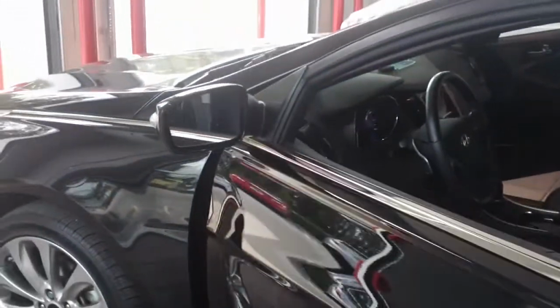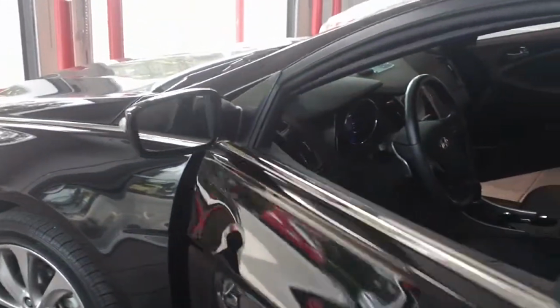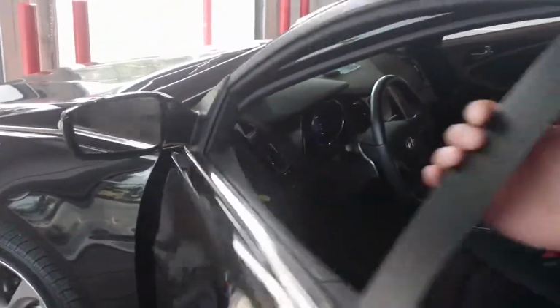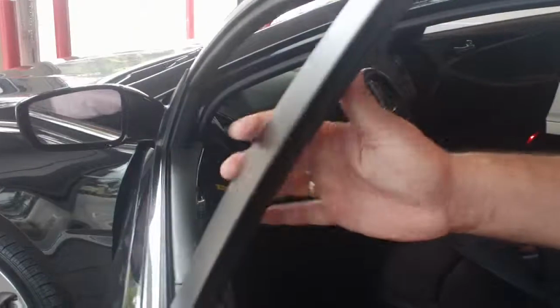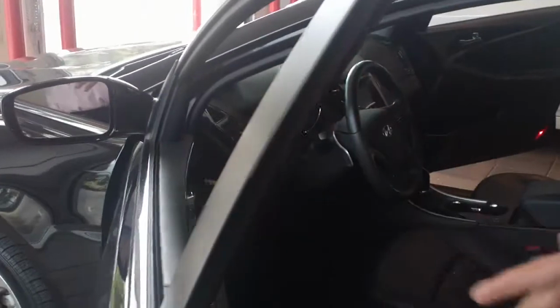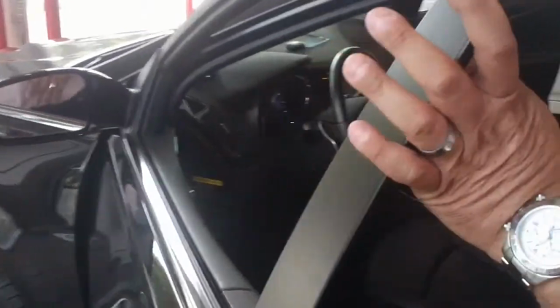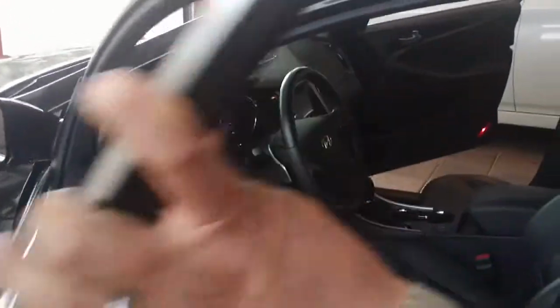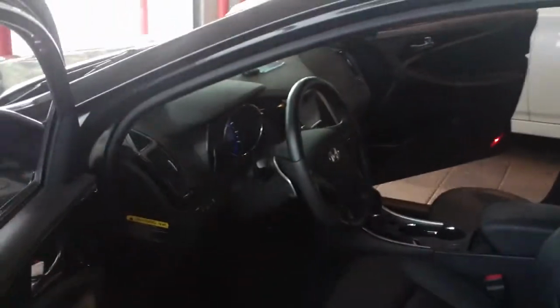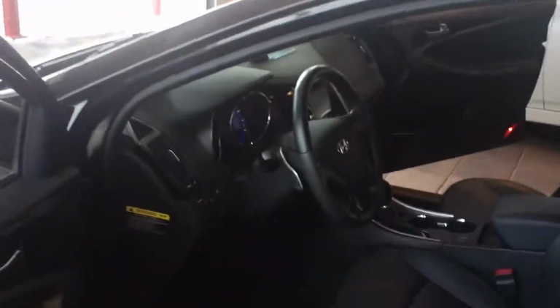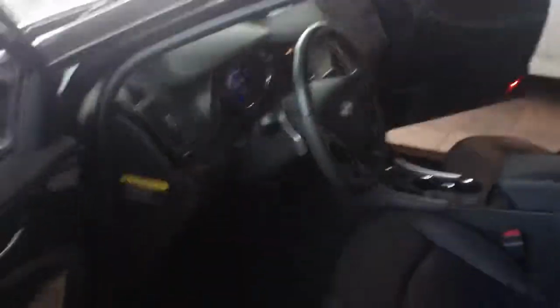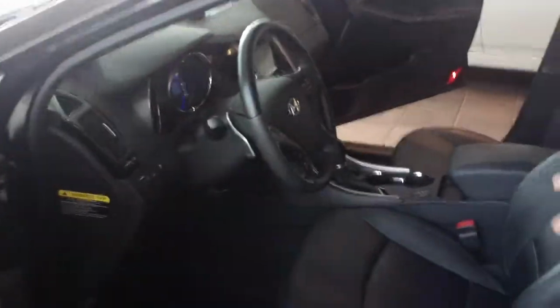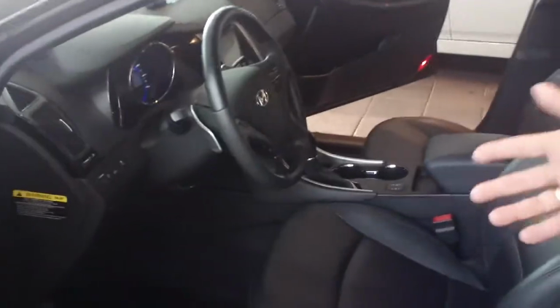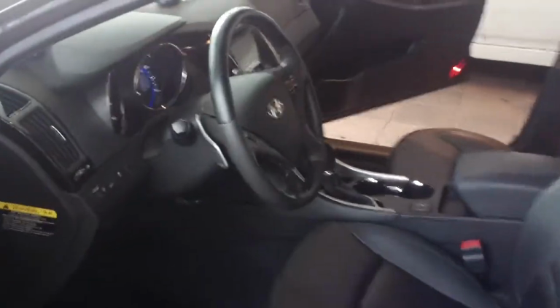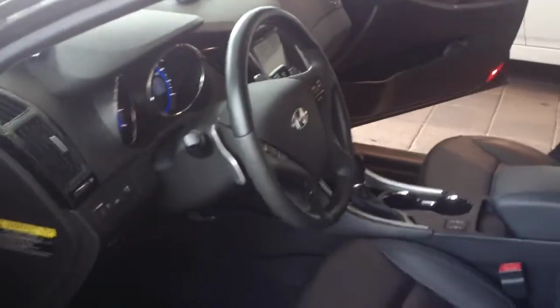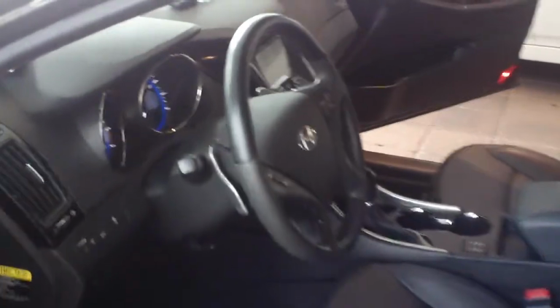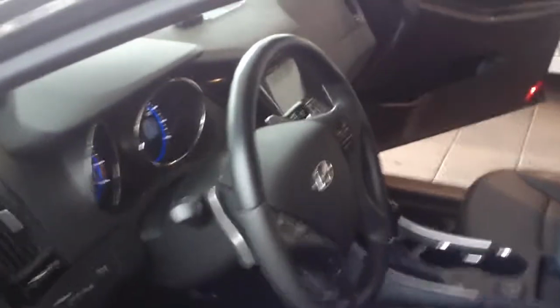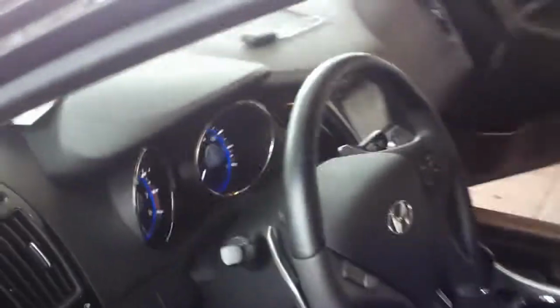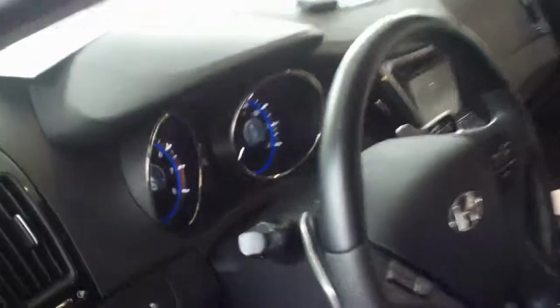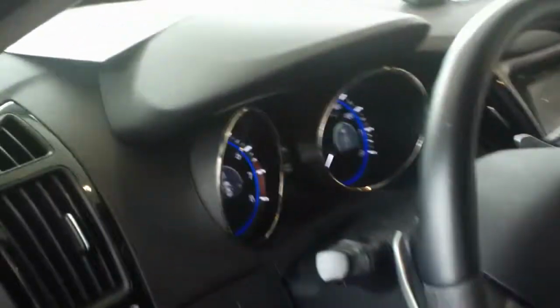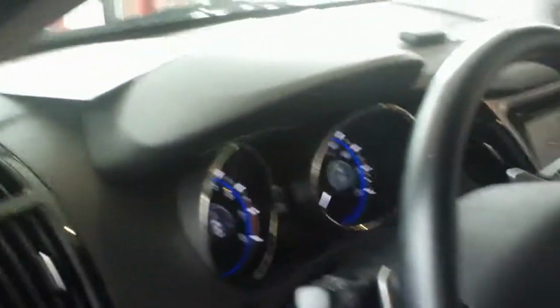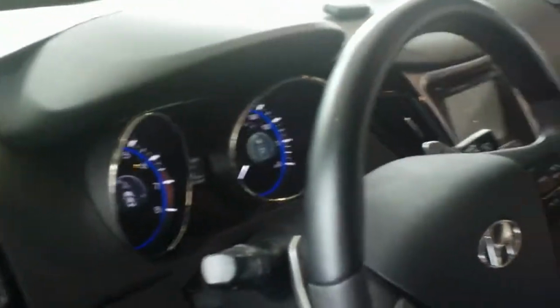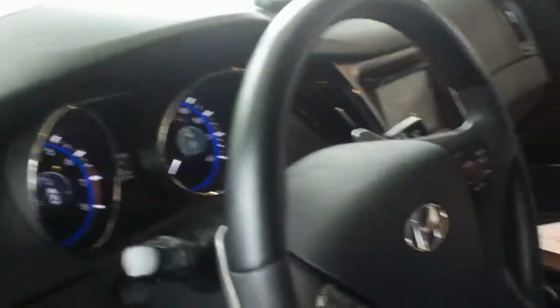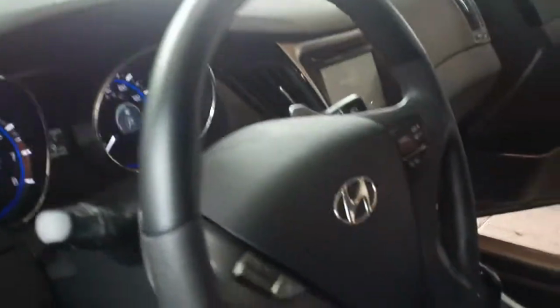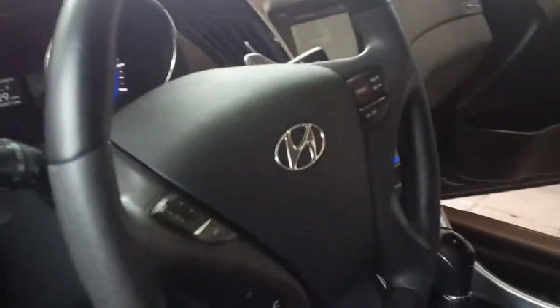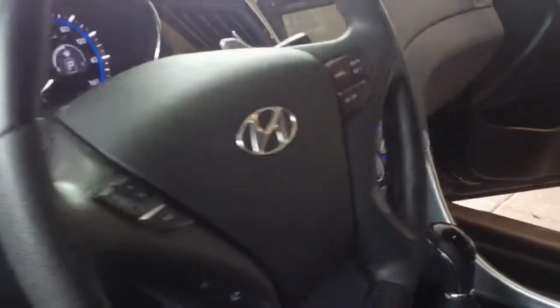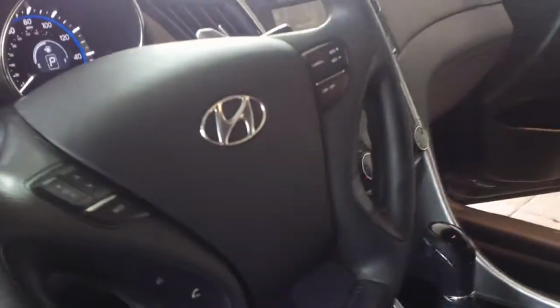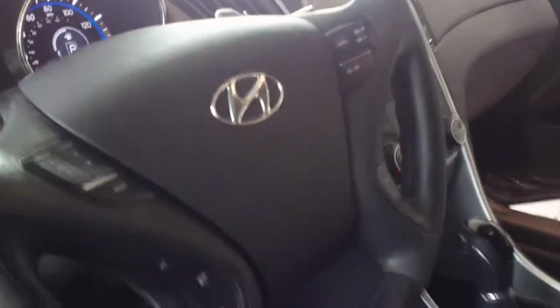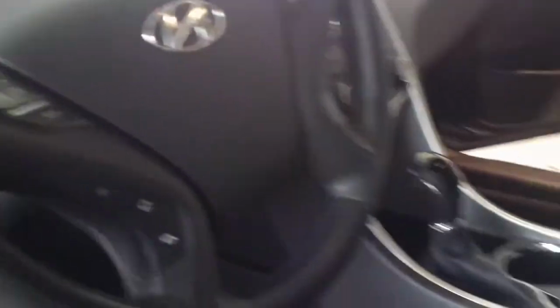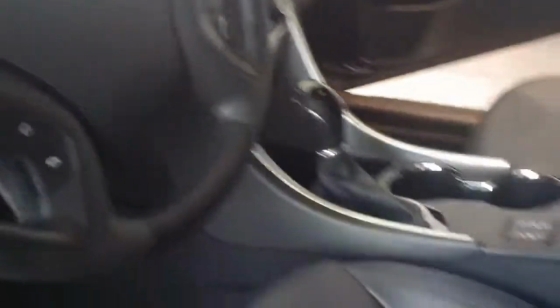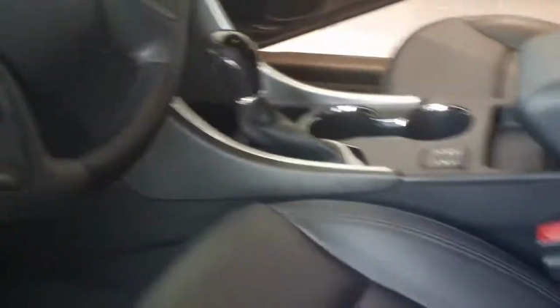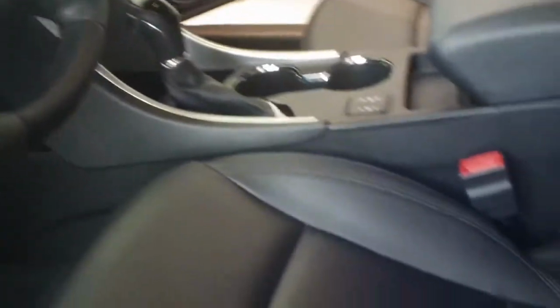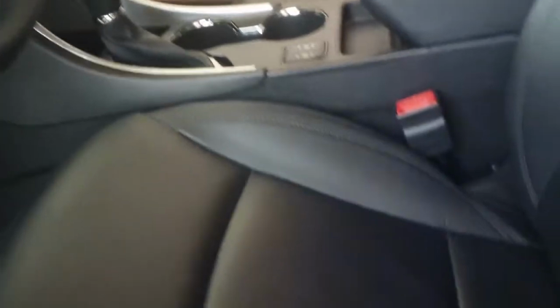It does have paddle shifters, heated seats, navigation — all the bells and whistles that come with the limited vehicle. And as you can see, the seats are very clean.